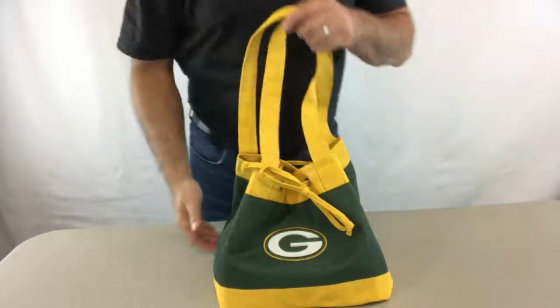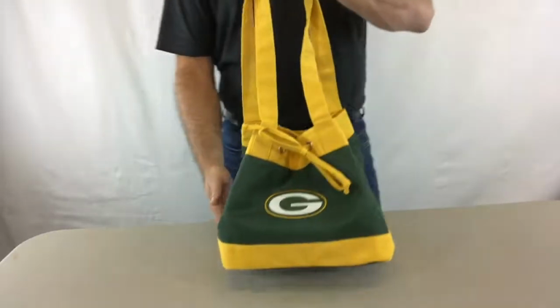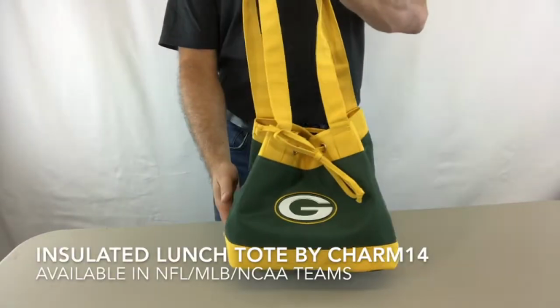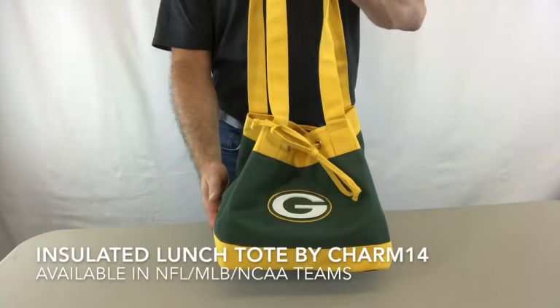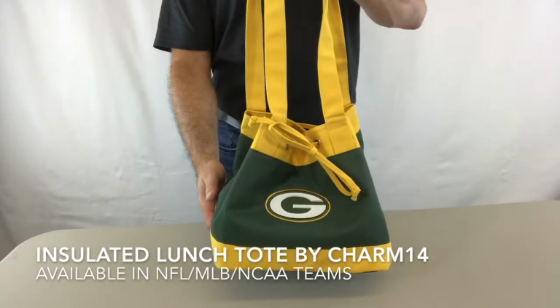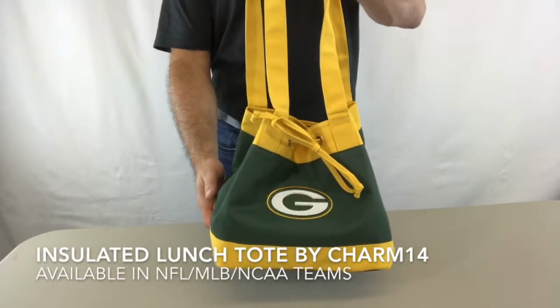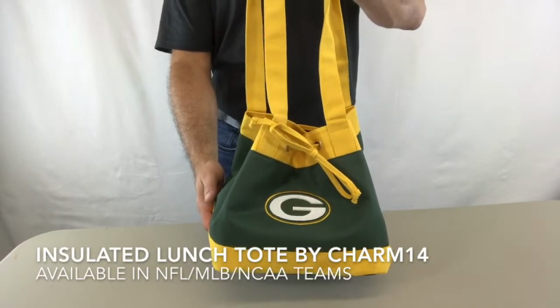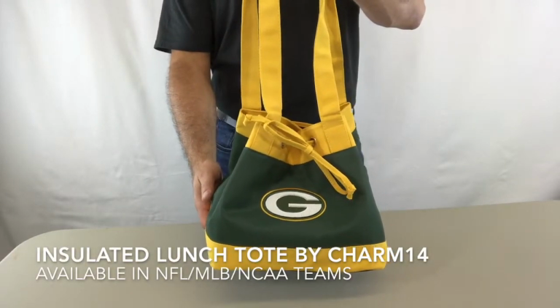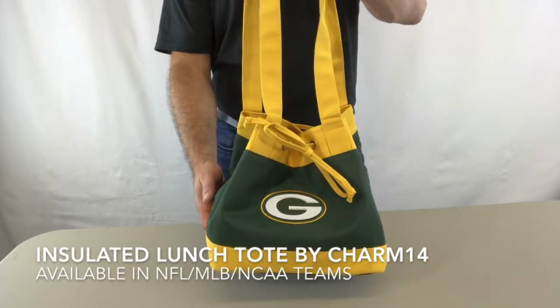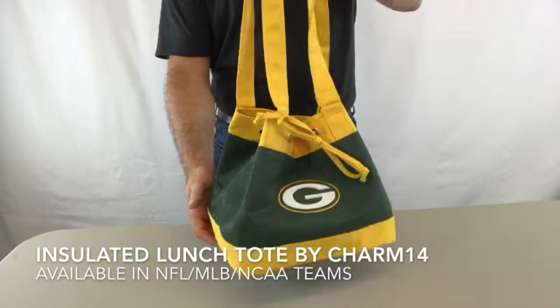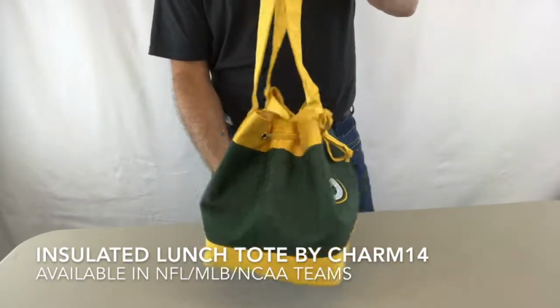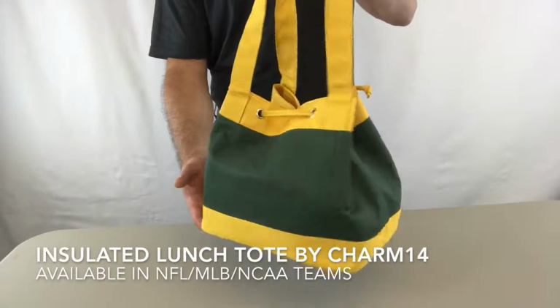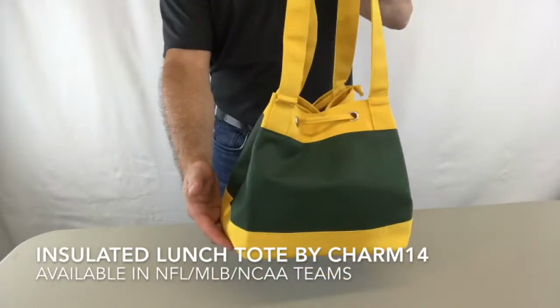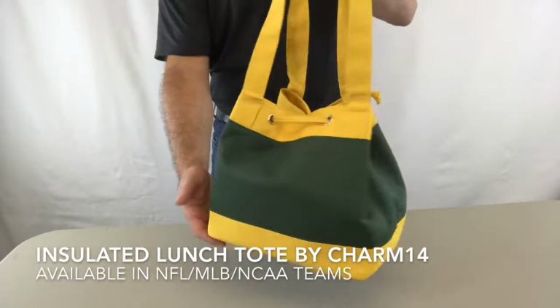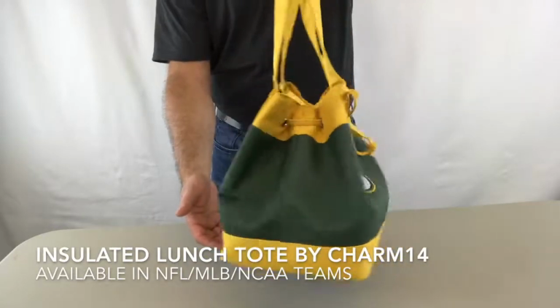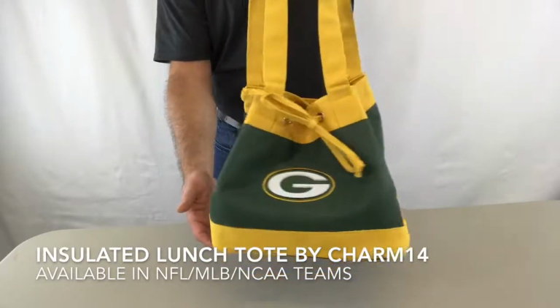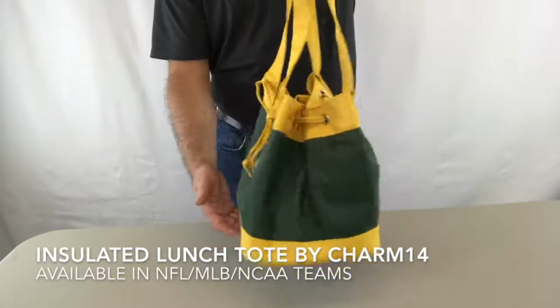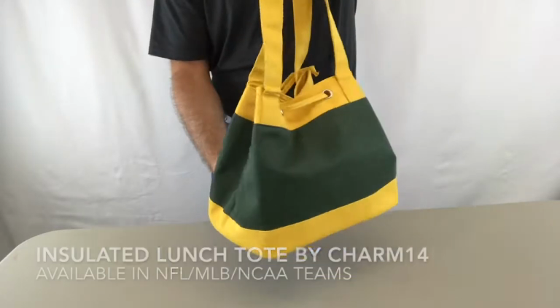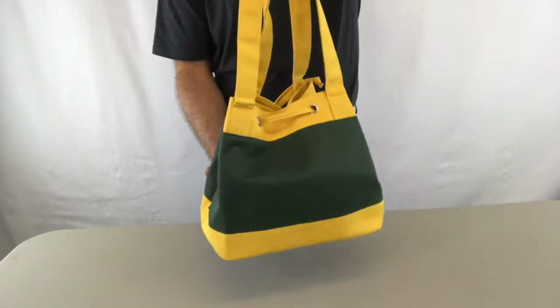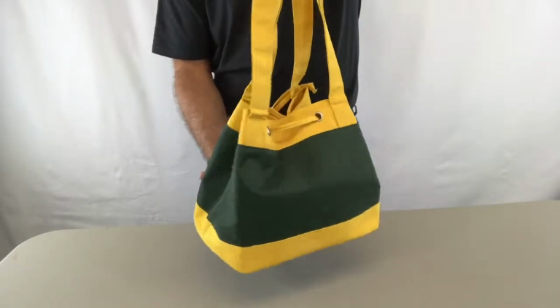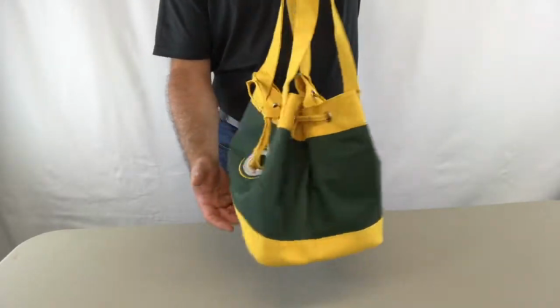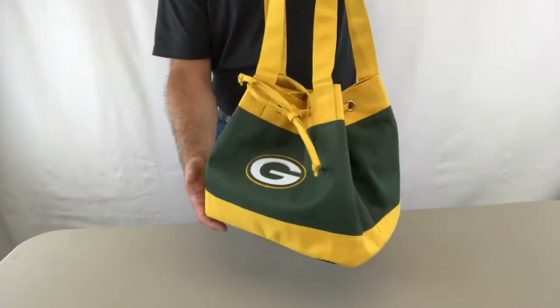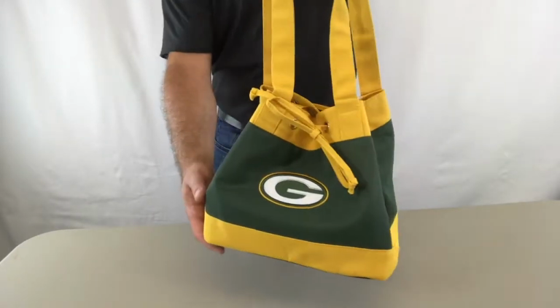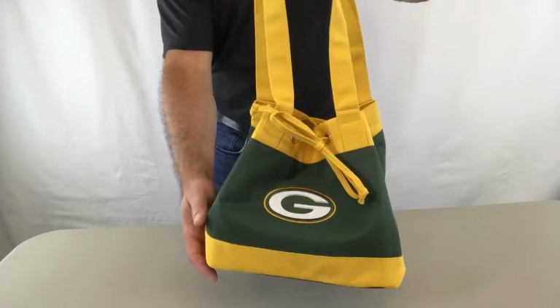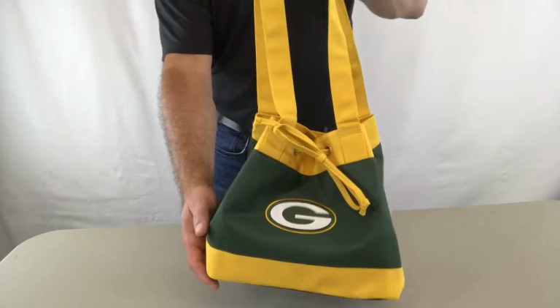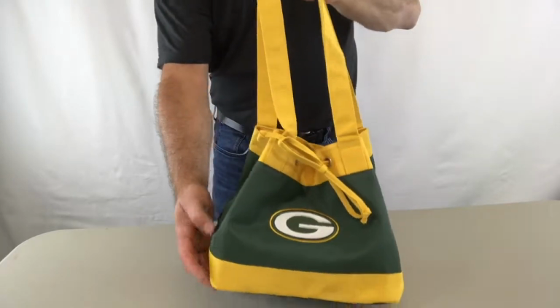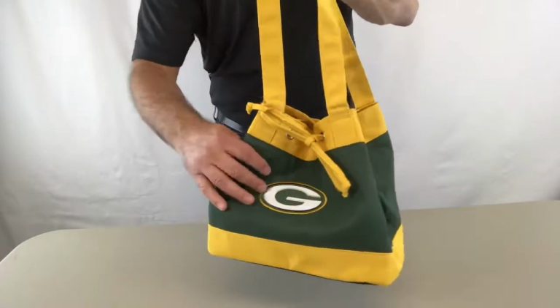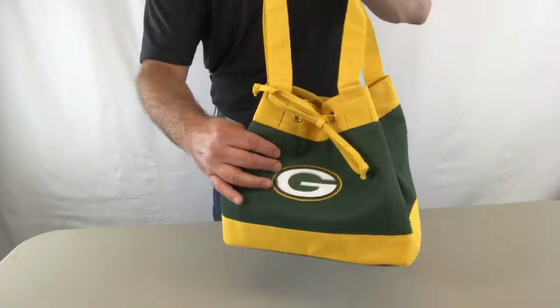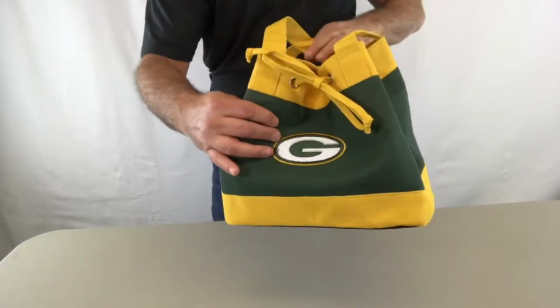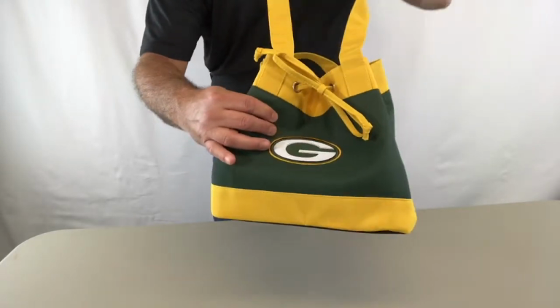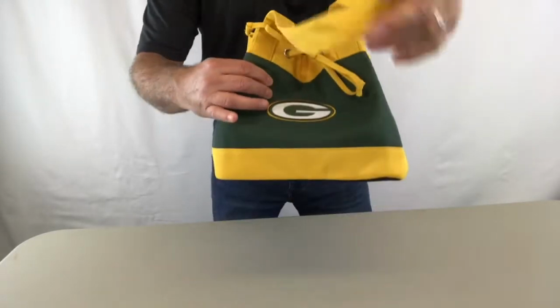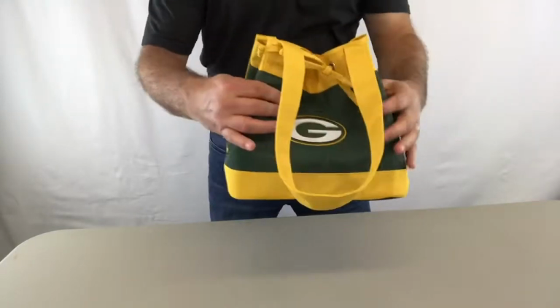Hi, today I'm bringing you Charm 14's Insulated Lunch Tote. It's designed to look like a handbag, has bold team colors, made with microfiber material for easy cleanup.